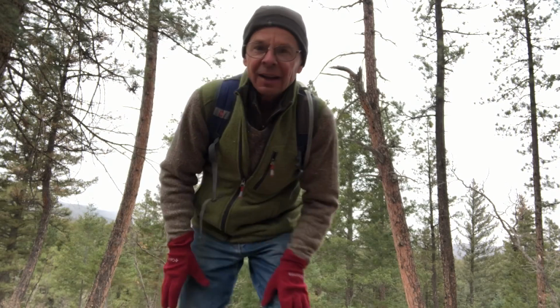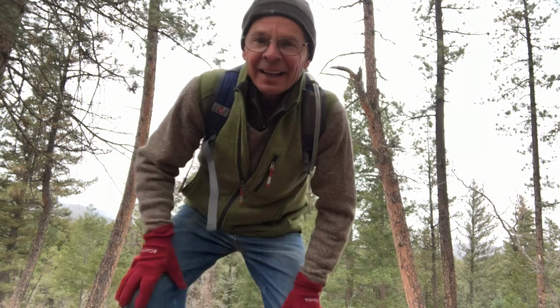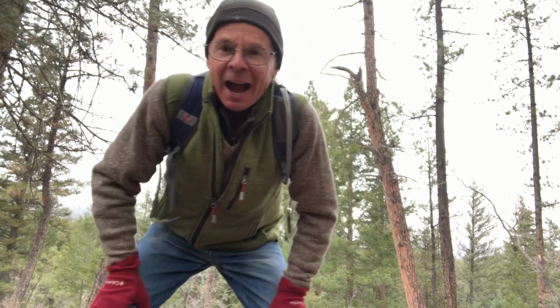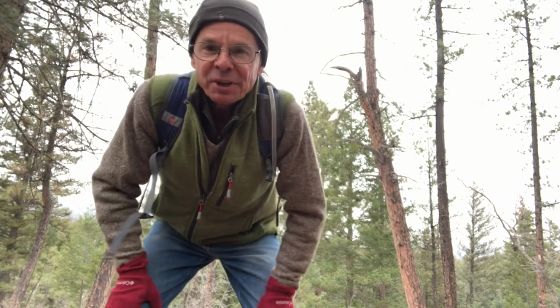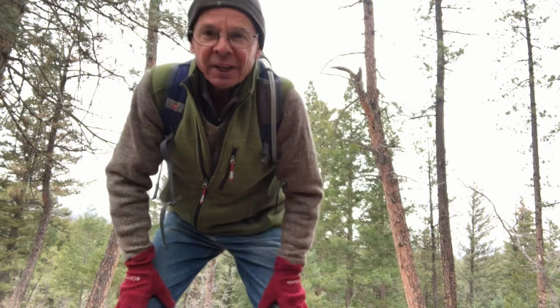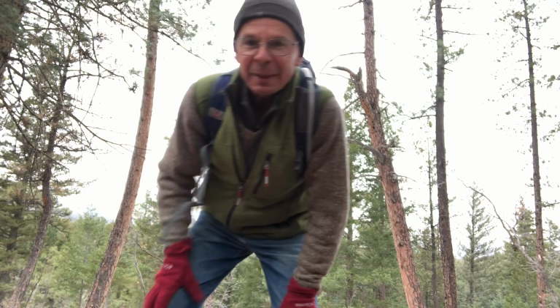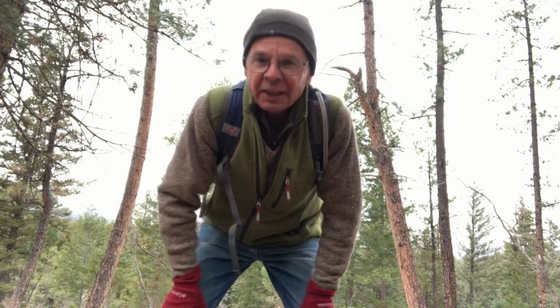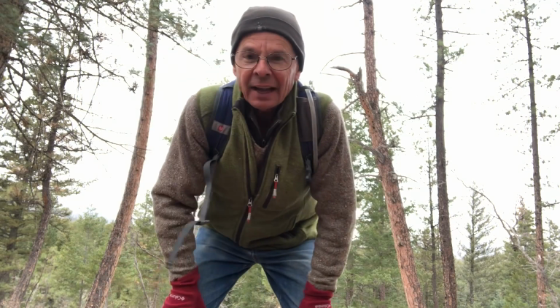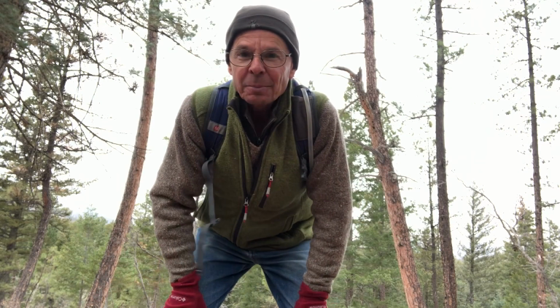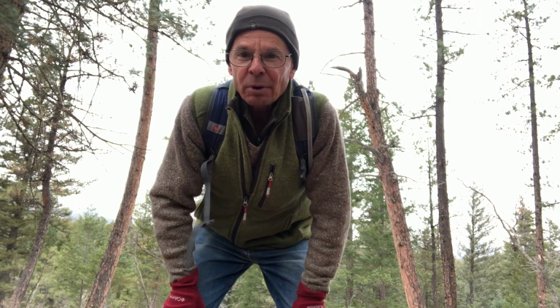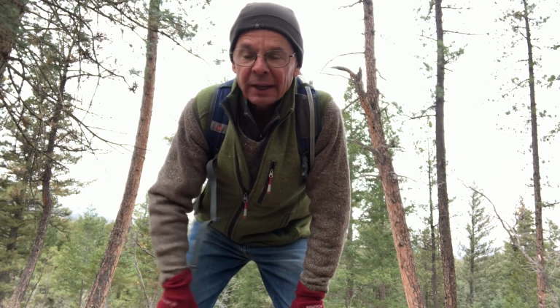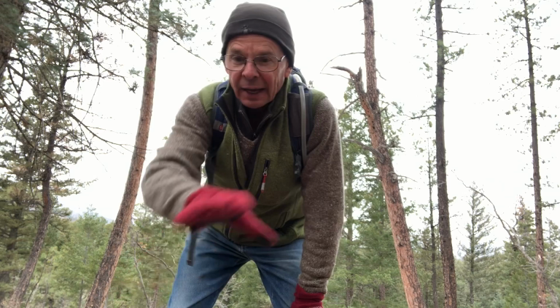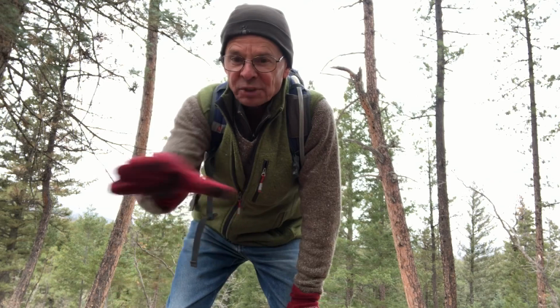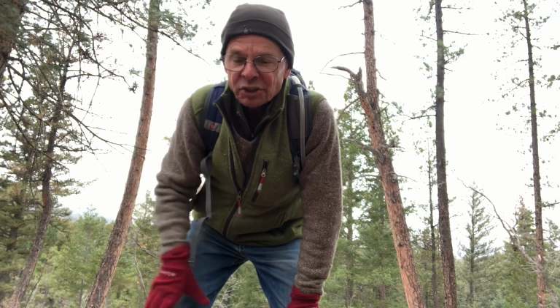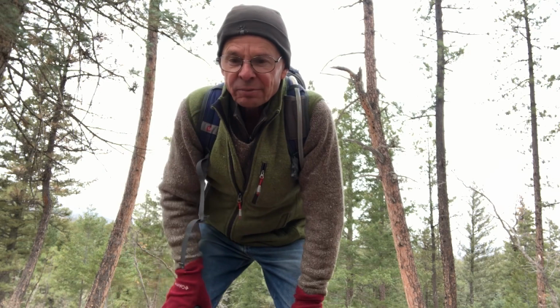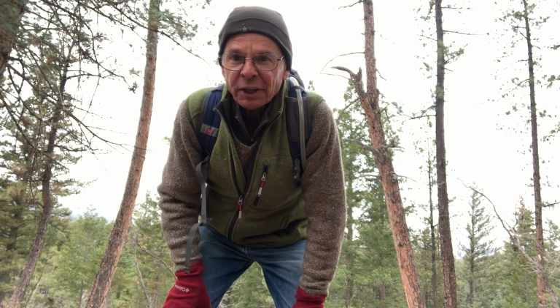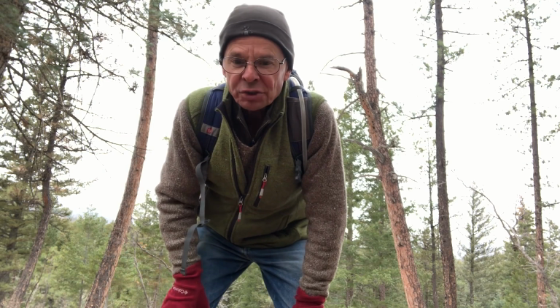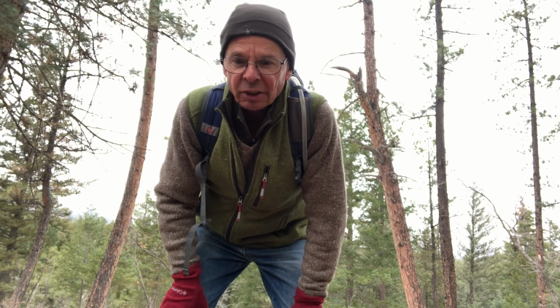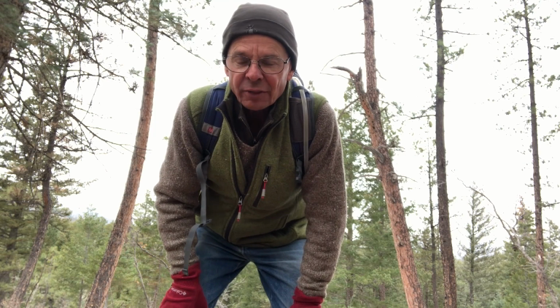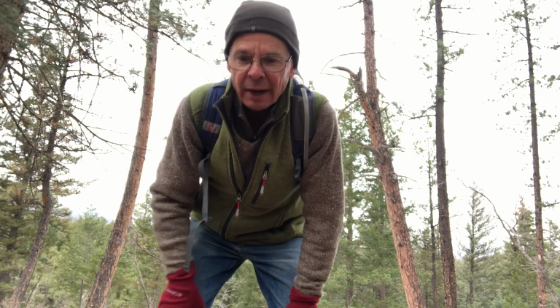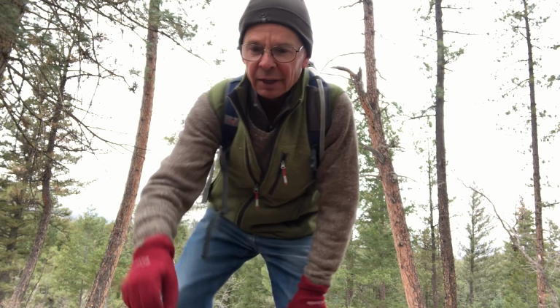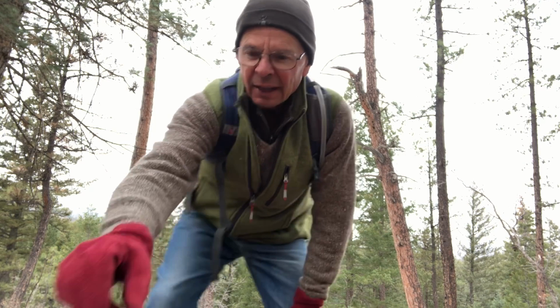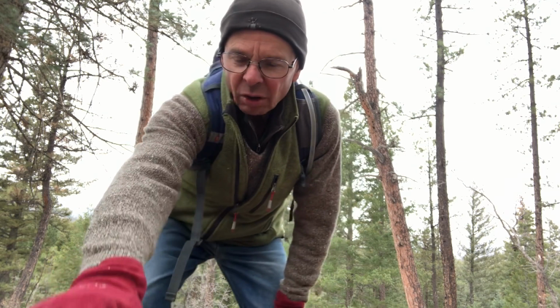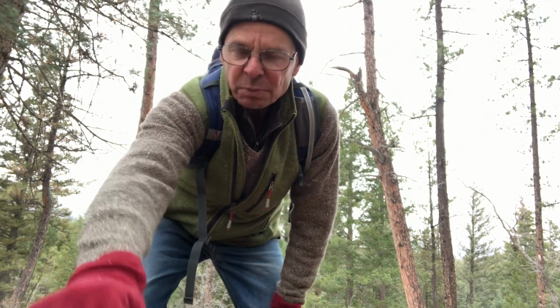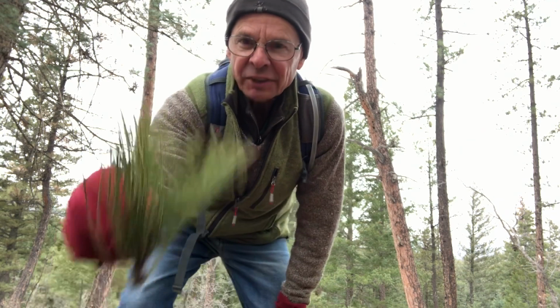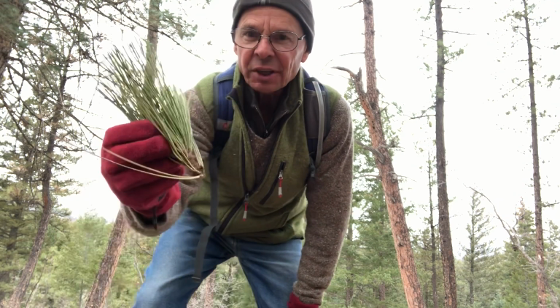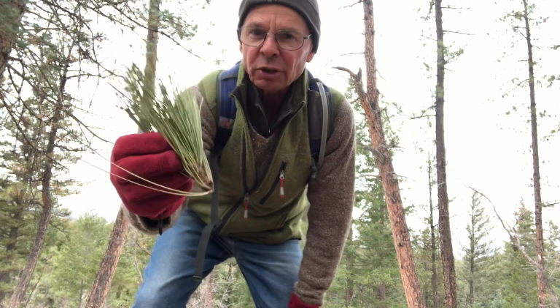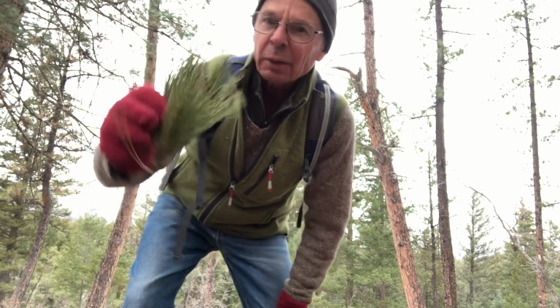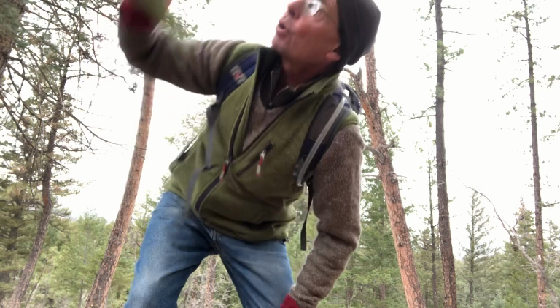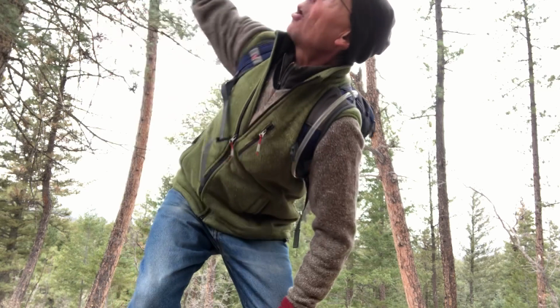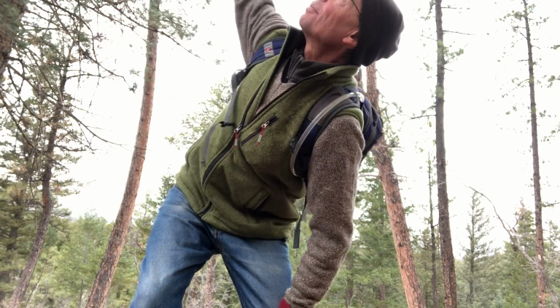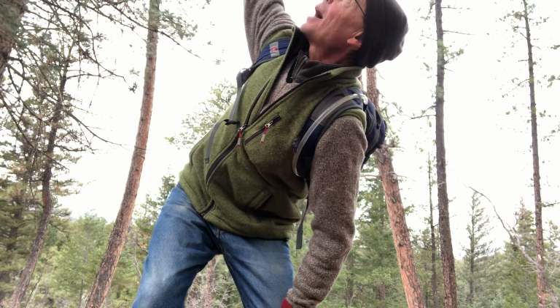Hi, I'm Ranger Dave and I'm out taking a hike in the mountain park and I'm seeing something very interesting: laying on the ground, all of these branches here. They look like they were broken off from the top of this ponderosa pine tree.